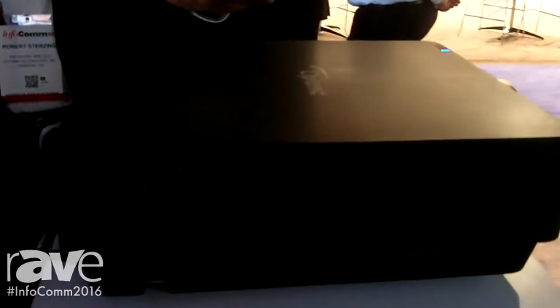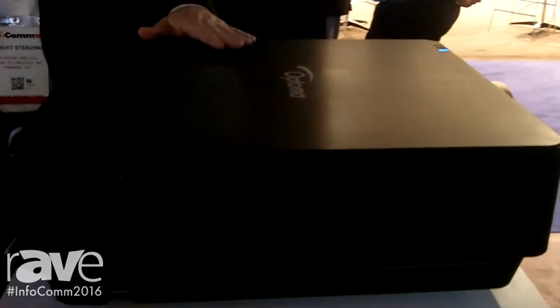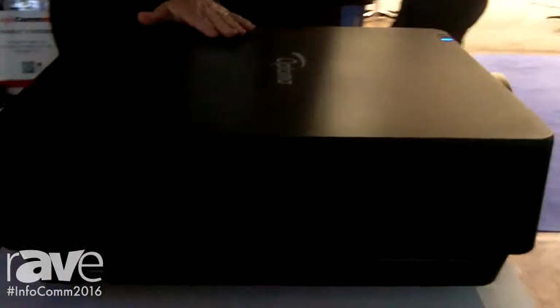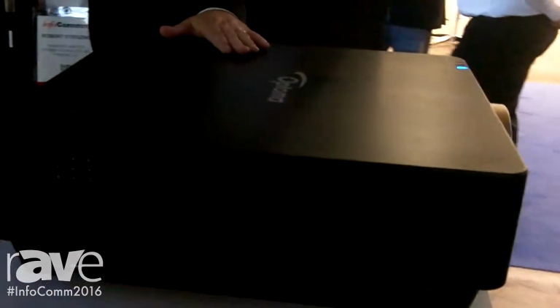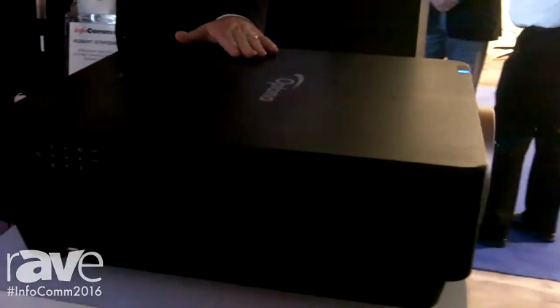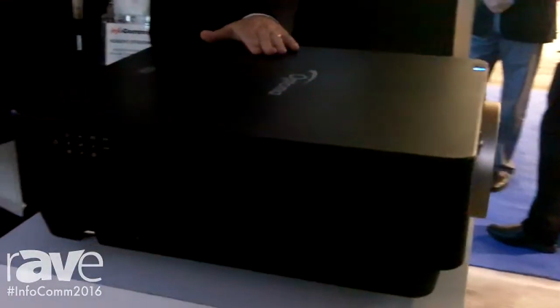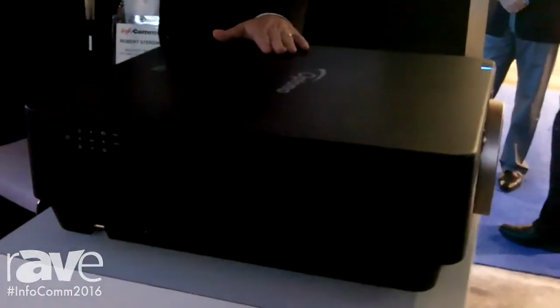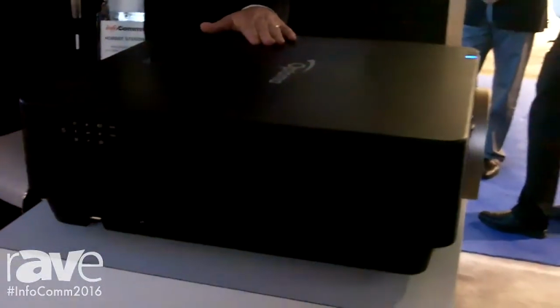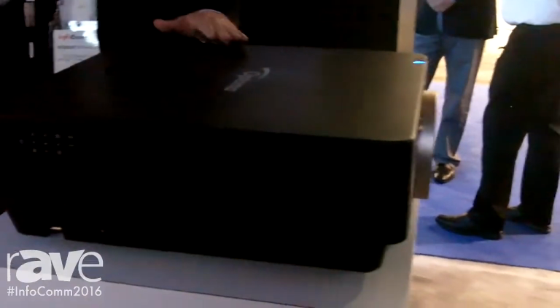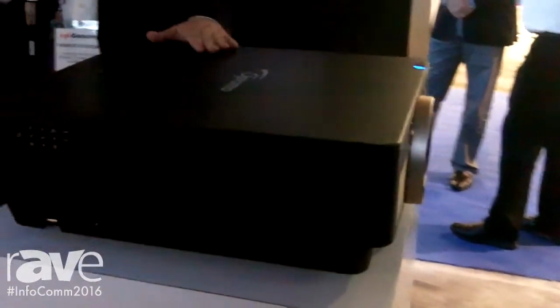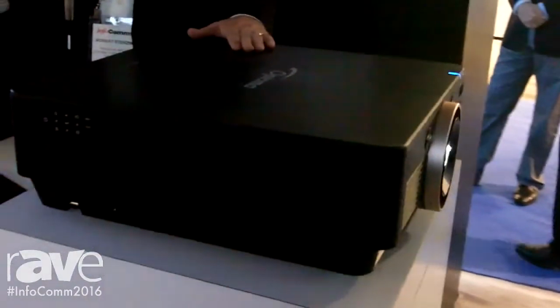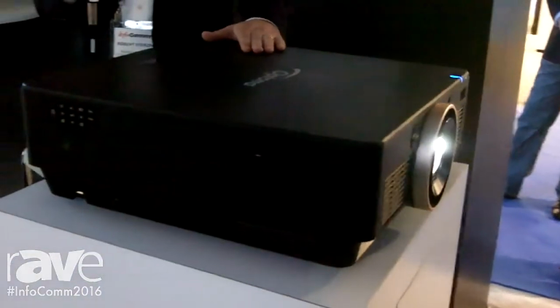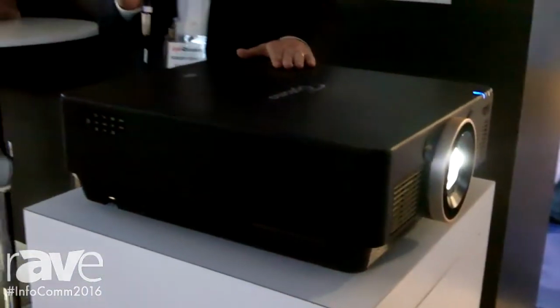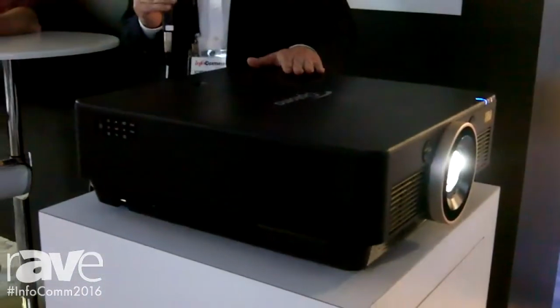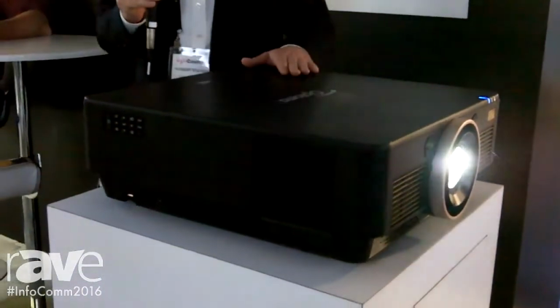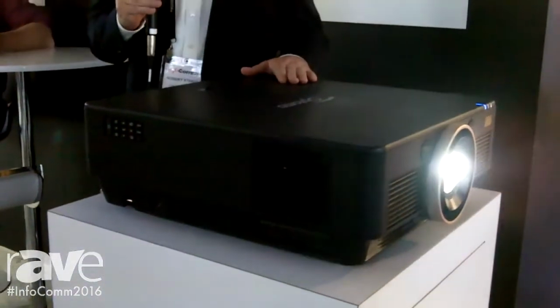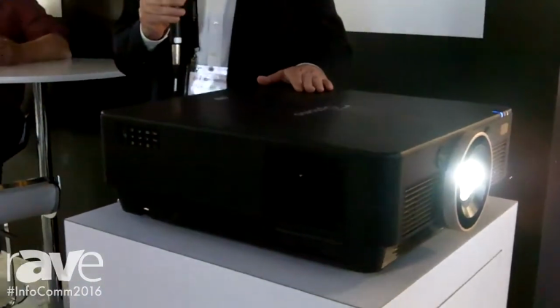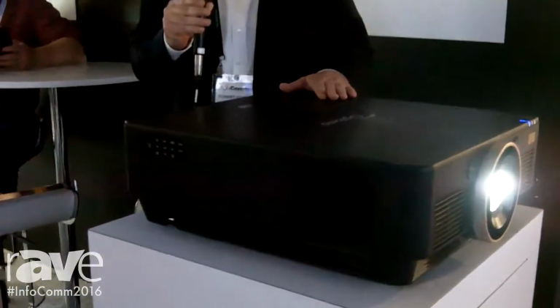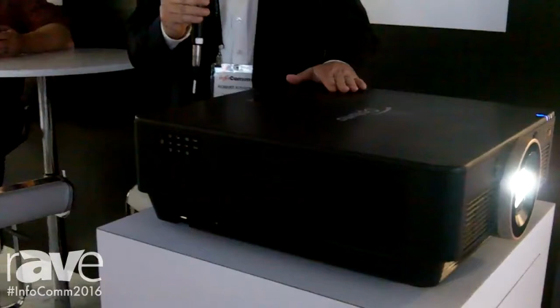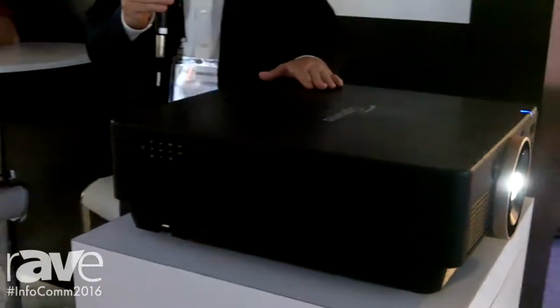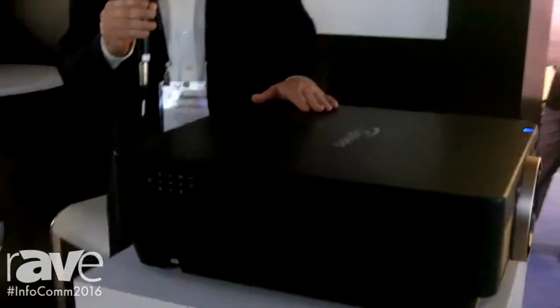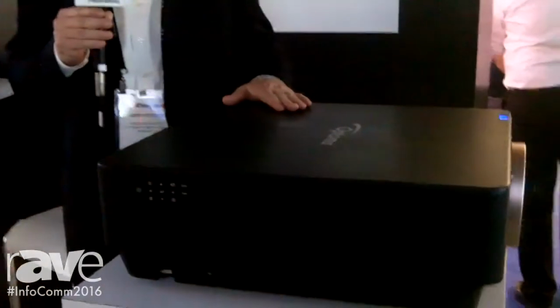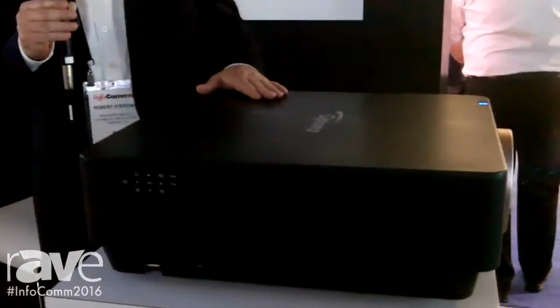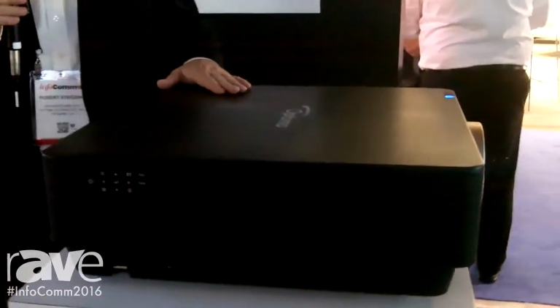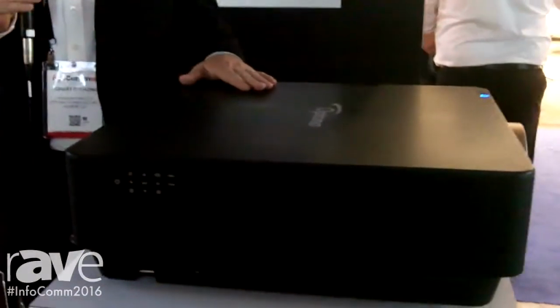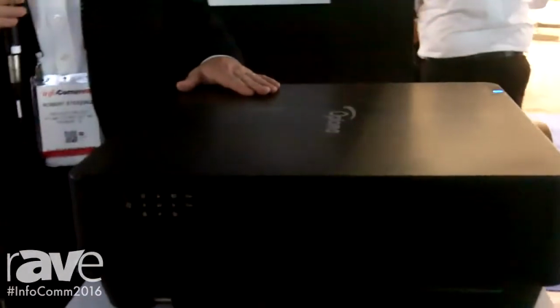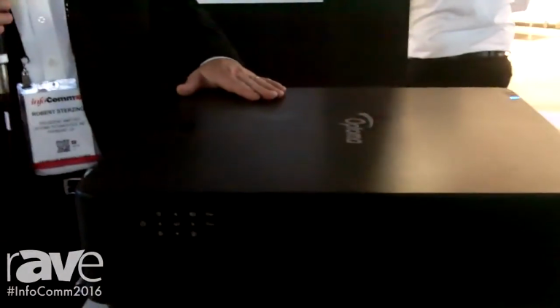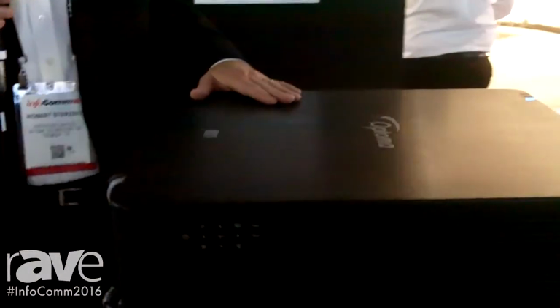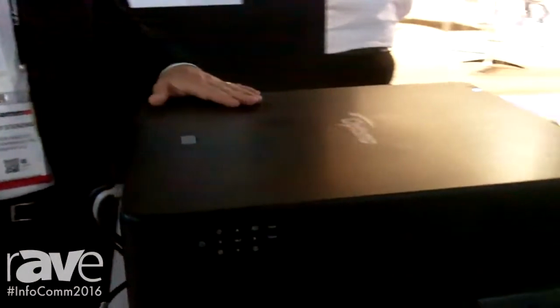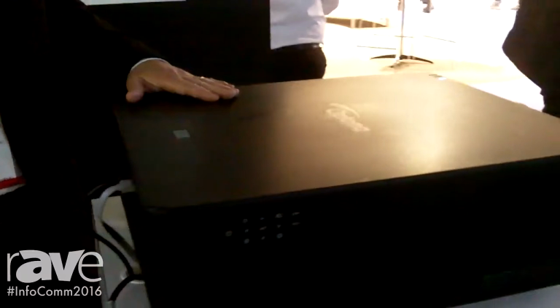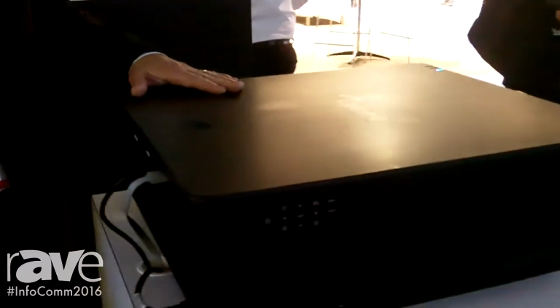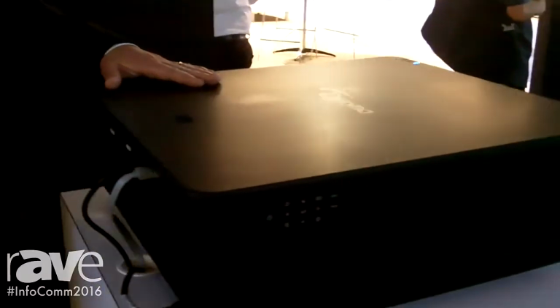We will deliver this projector in Q3 or Q4 this year. Price is not determined yet. This projector is using the latest DLP technology from Texas Instruments, and we are very excited to have this projector on our booth today.